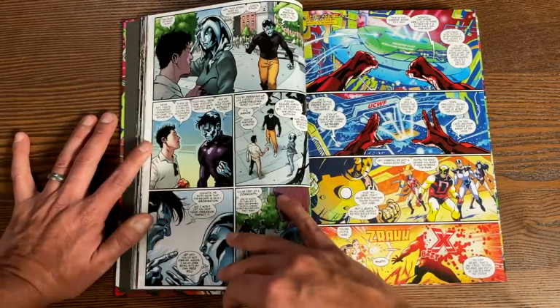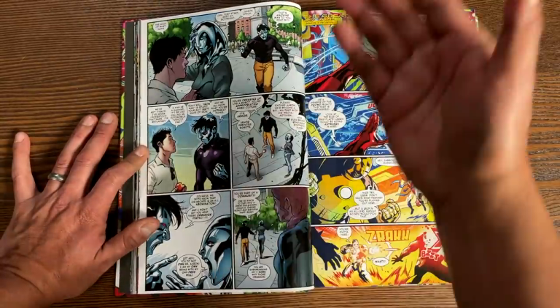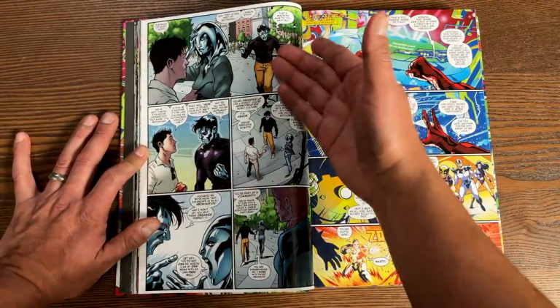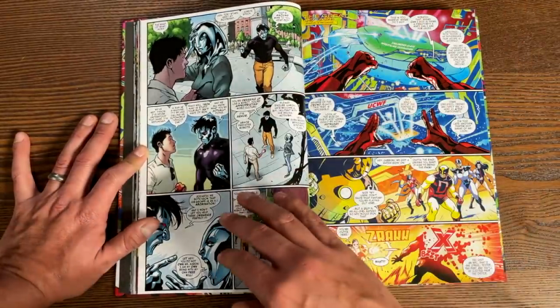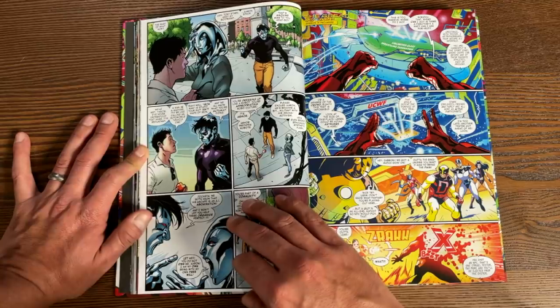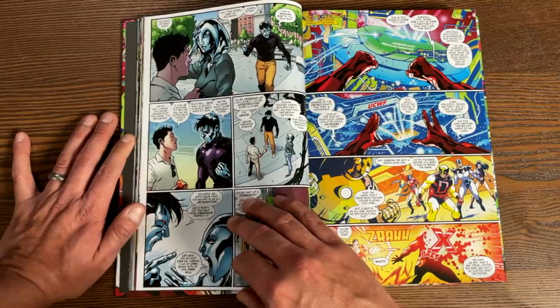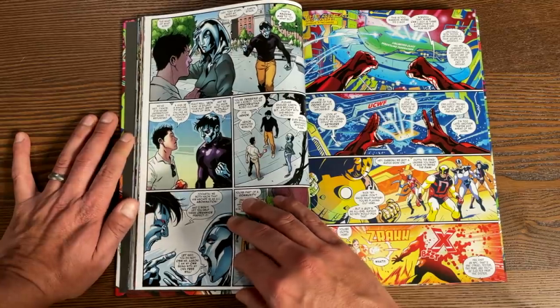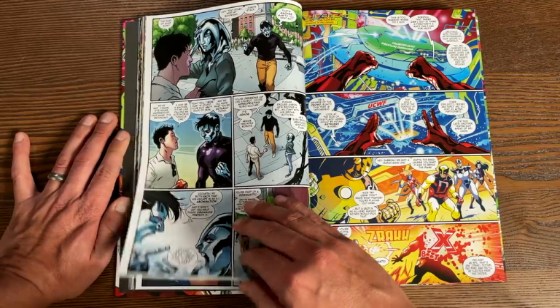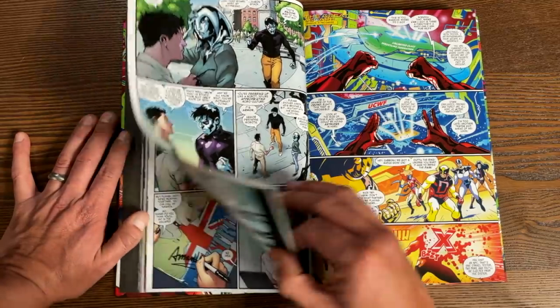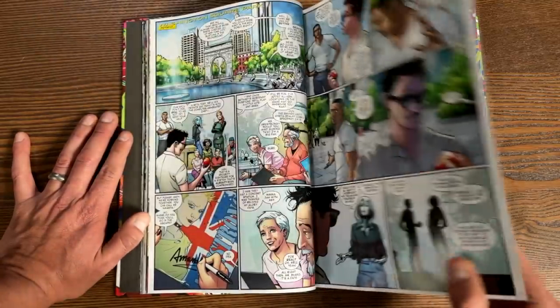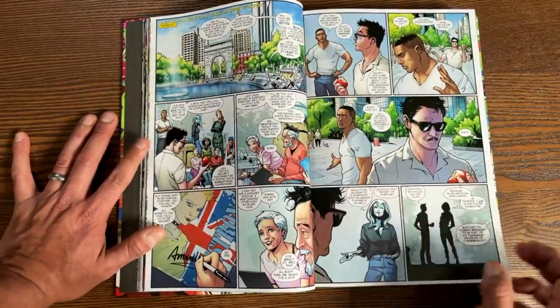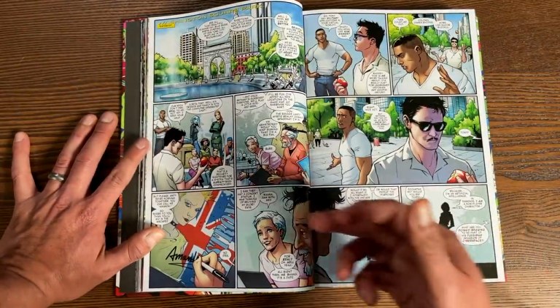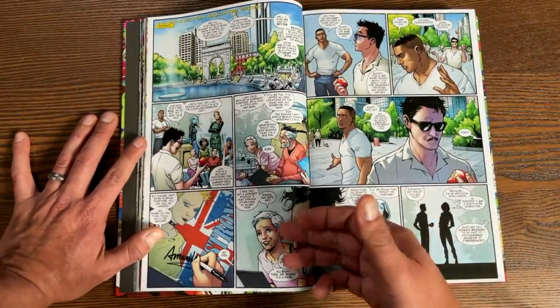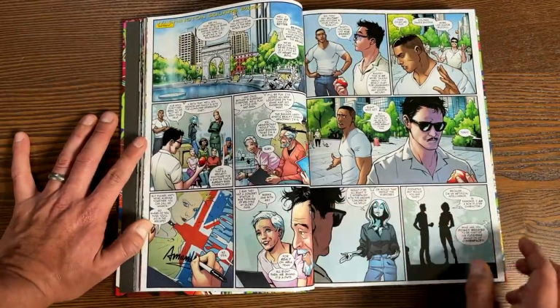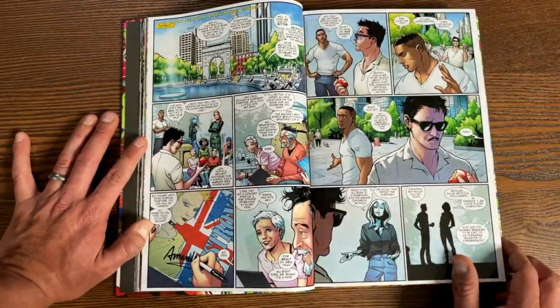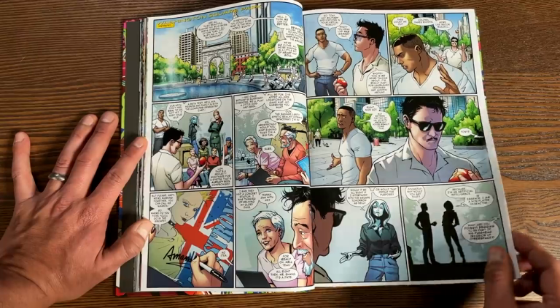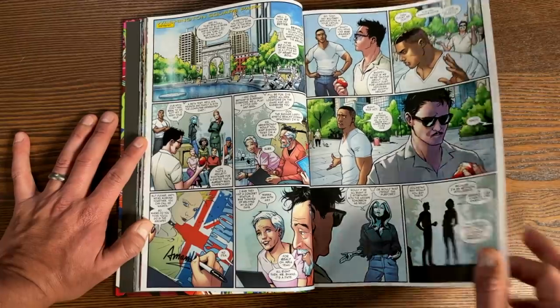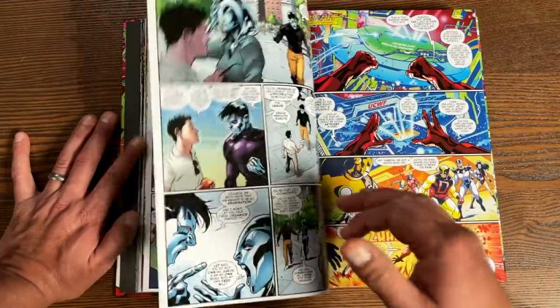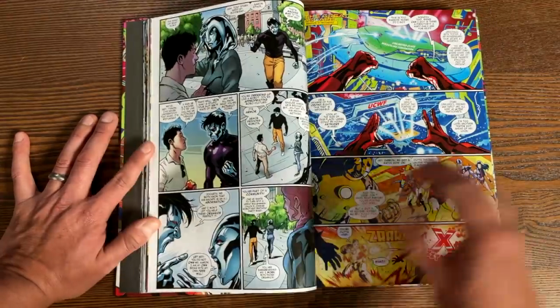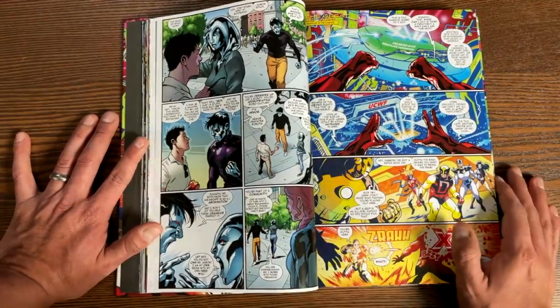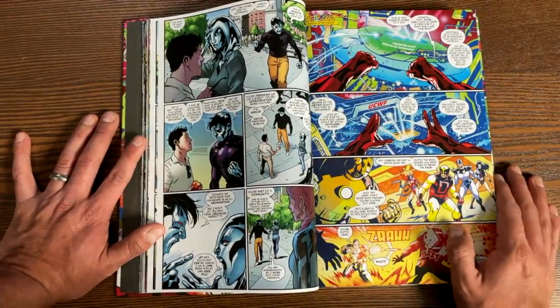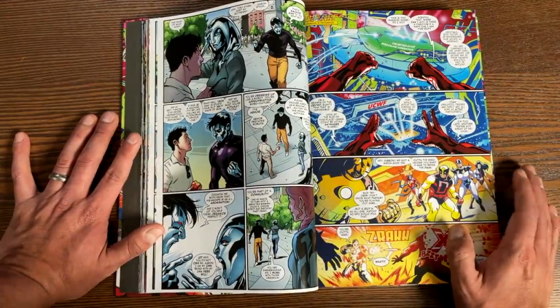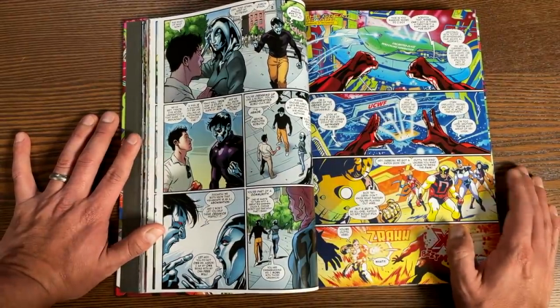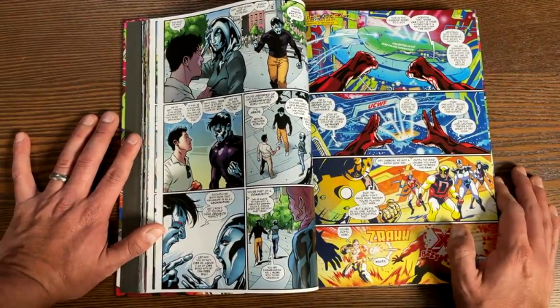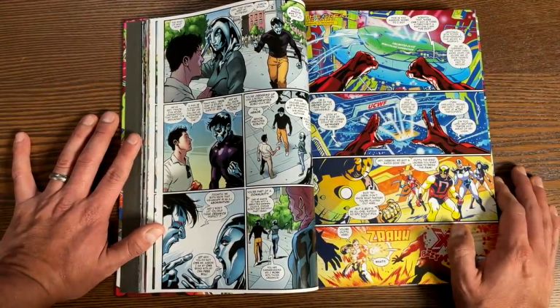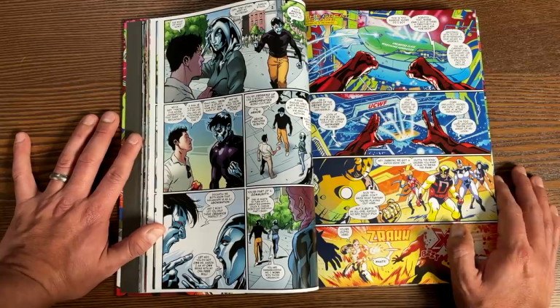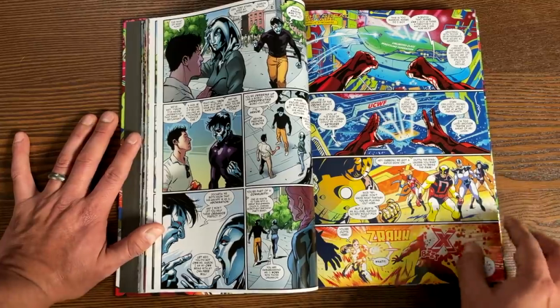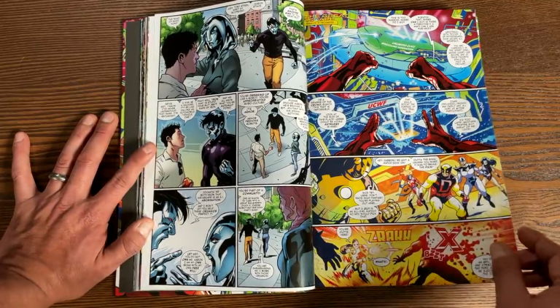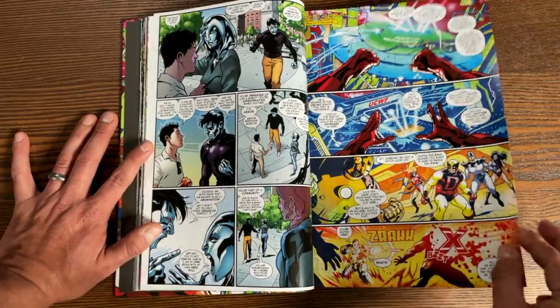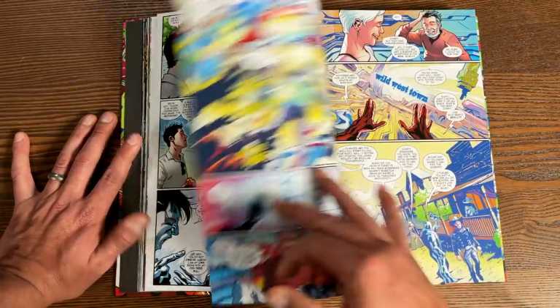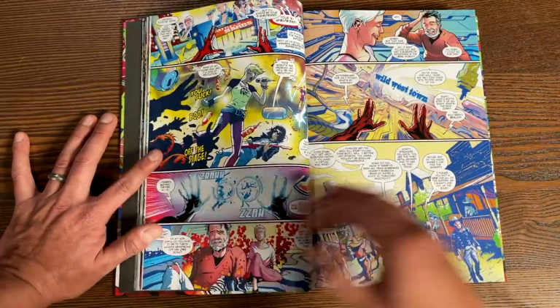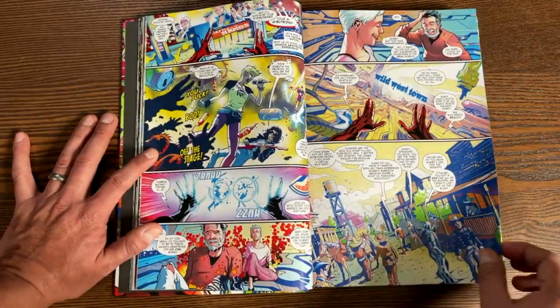We also have the return of Aaron Stack — Machine Man. We also see the return of Amanda Armstrong, who was first introduced in the pages of Bendis' run. She plays a big part in Tony's life.